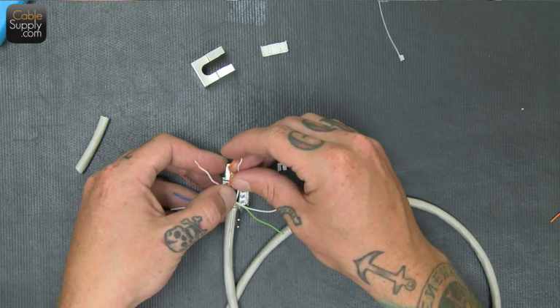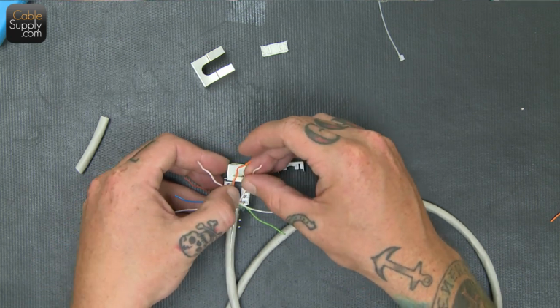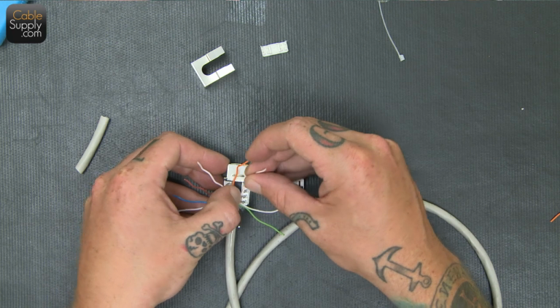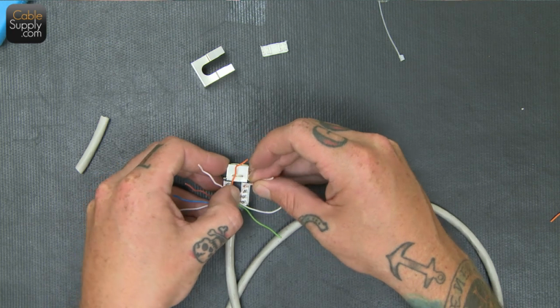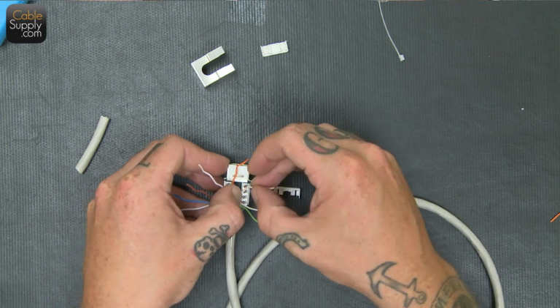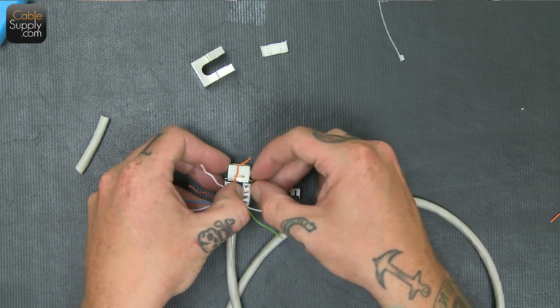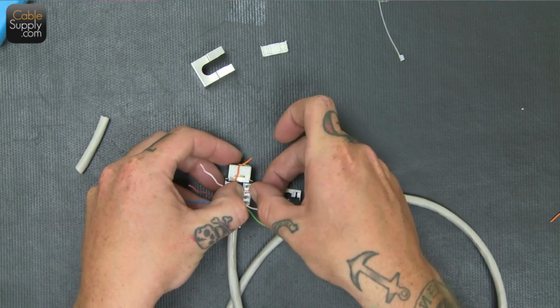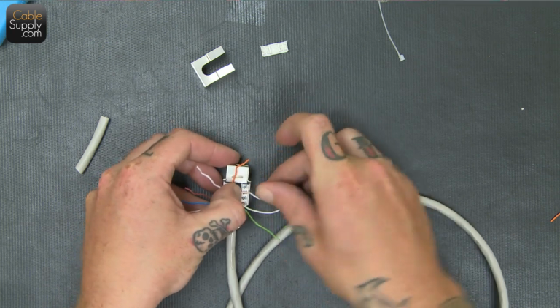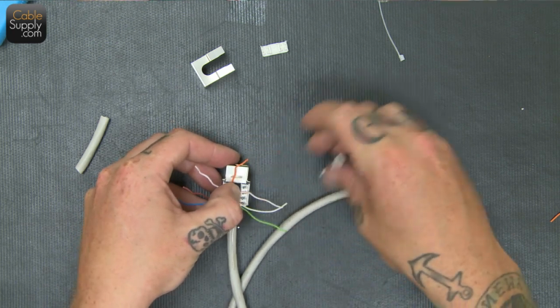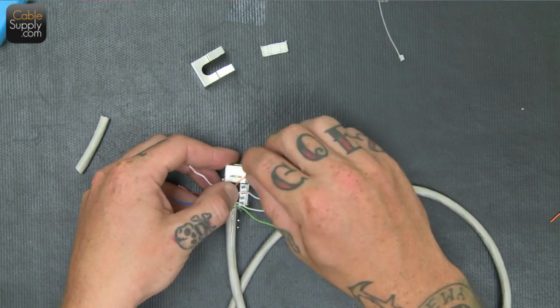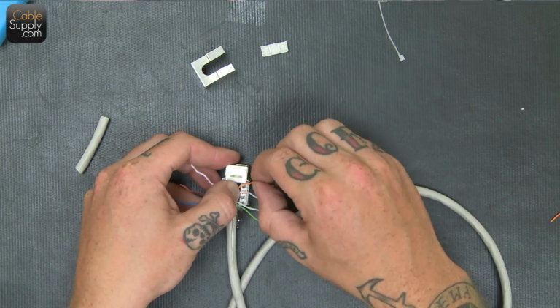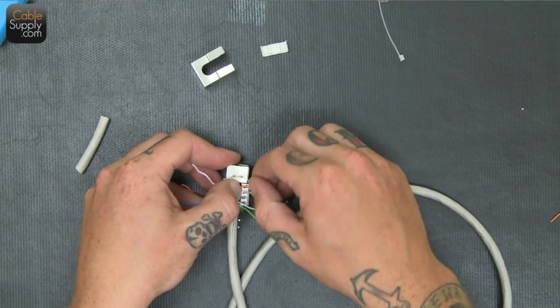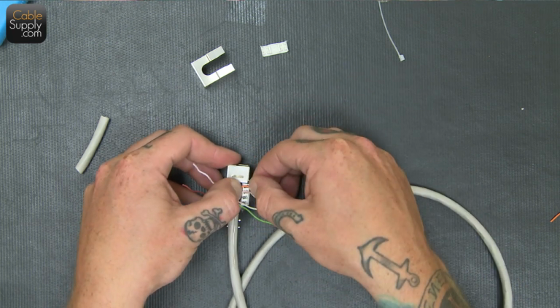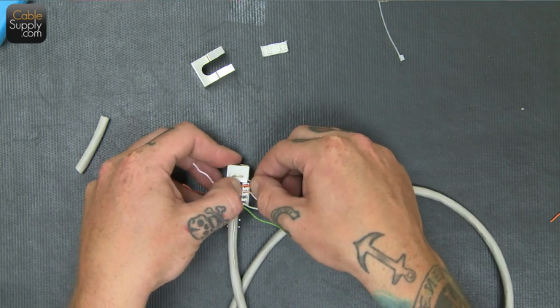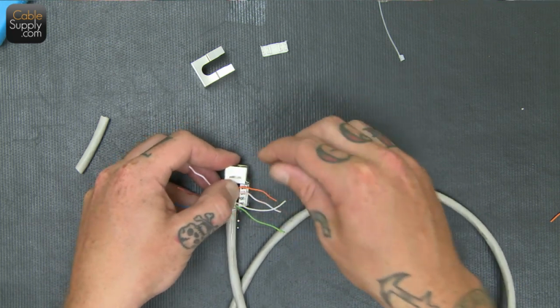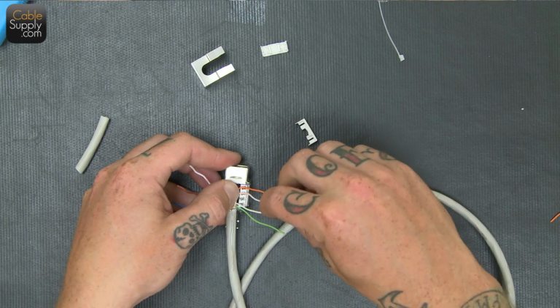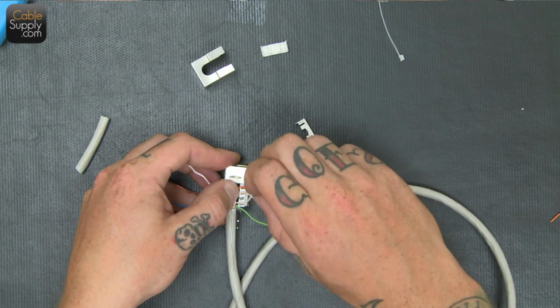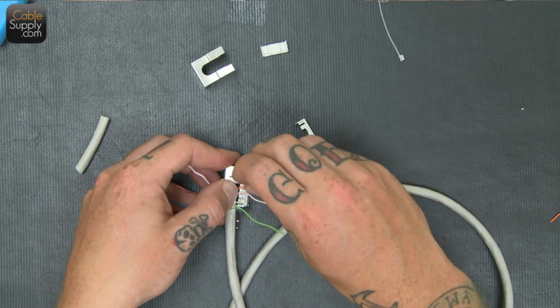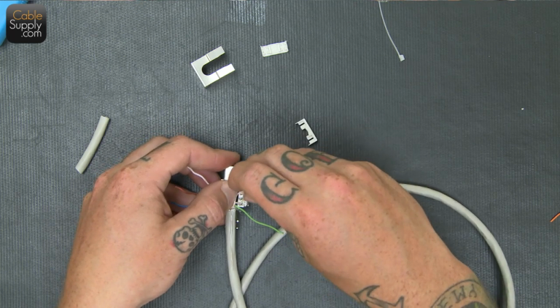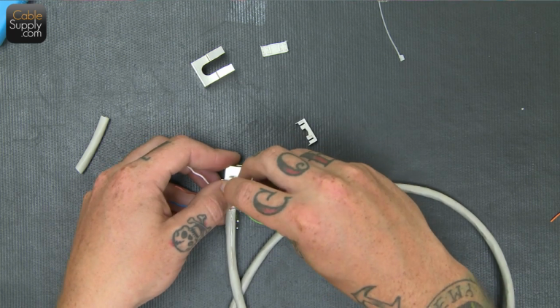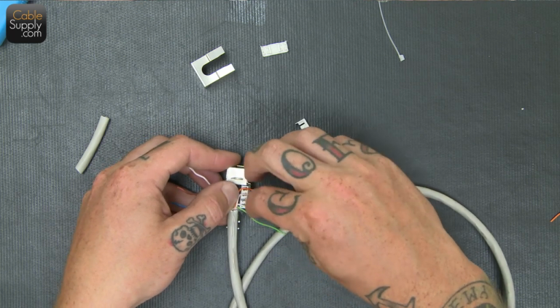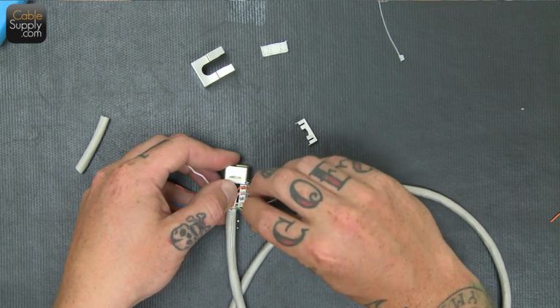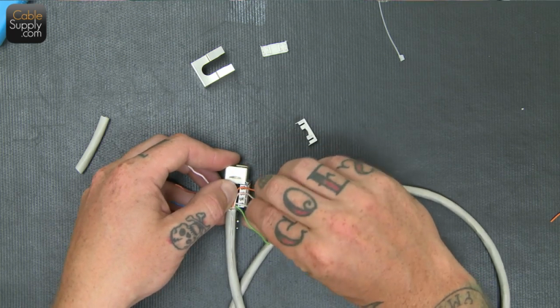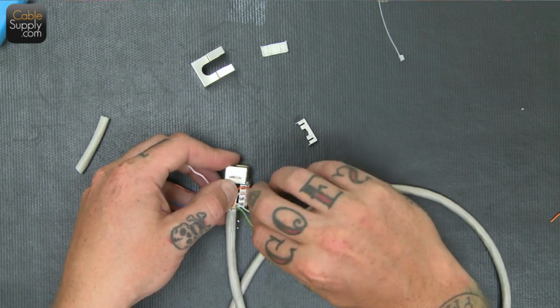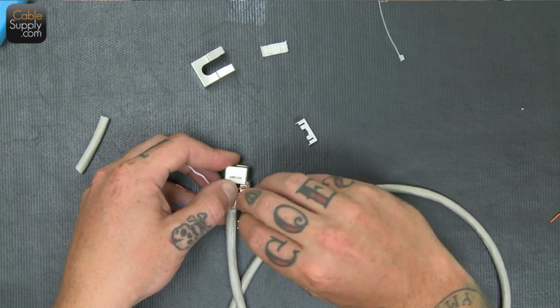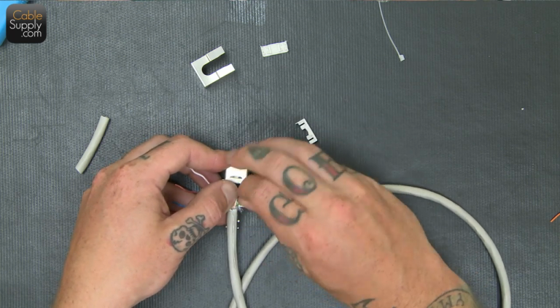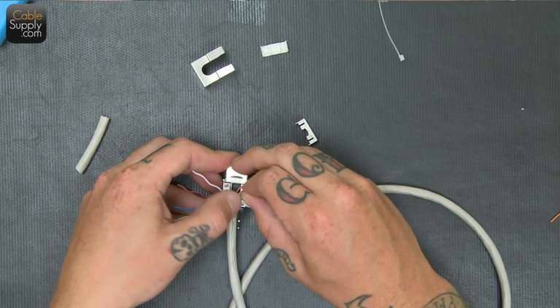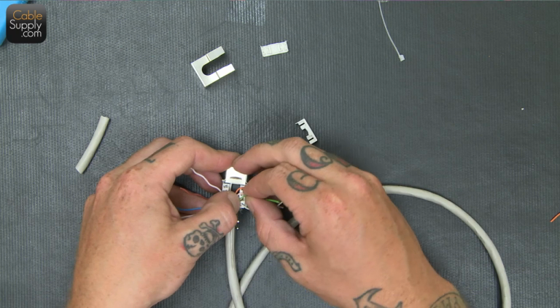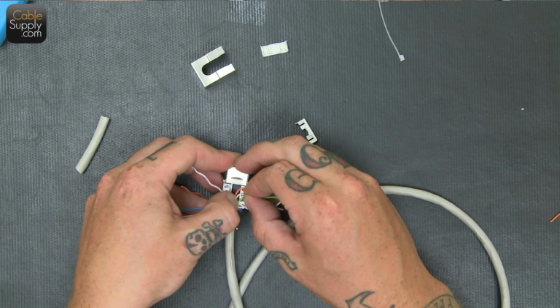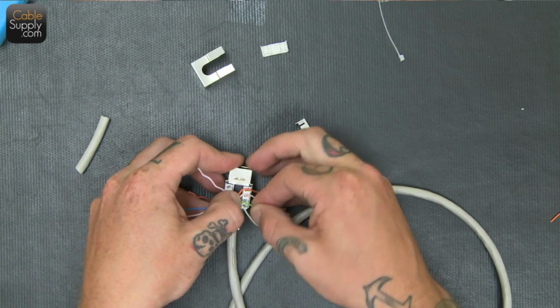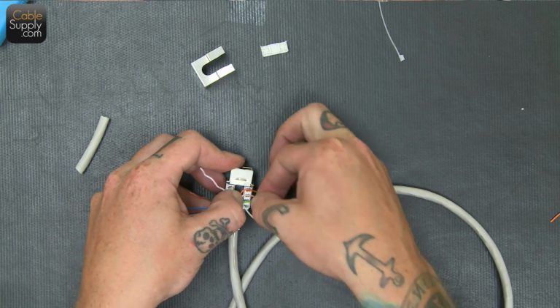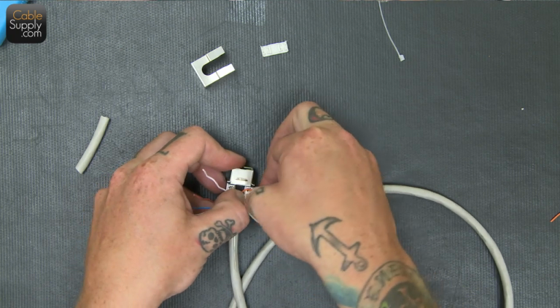It's always a good idea to get the jacket as close to the cable jacket as you can. It just looks cleaner, it looks nice. You have less chance of — especially since this is shielded — you want to be able to keep the shielding on as much of the cable as you can. Not have exposed wire.